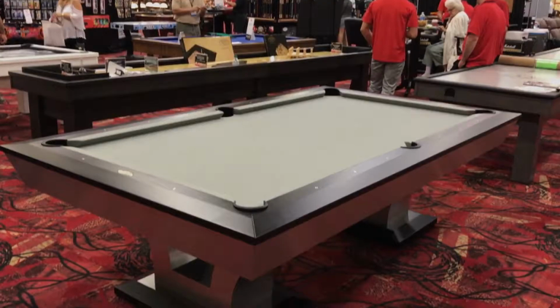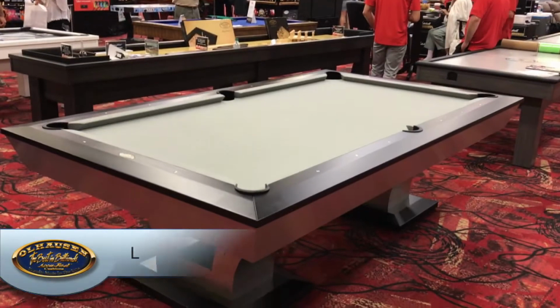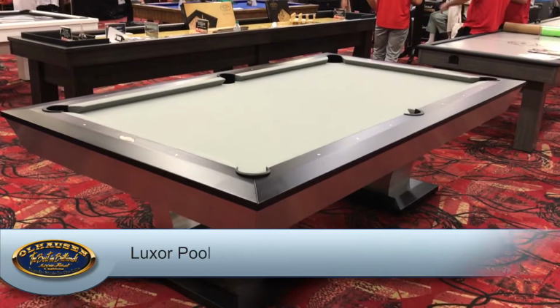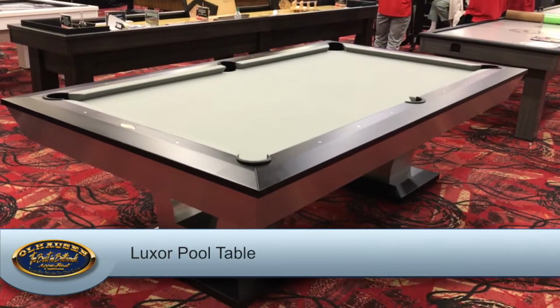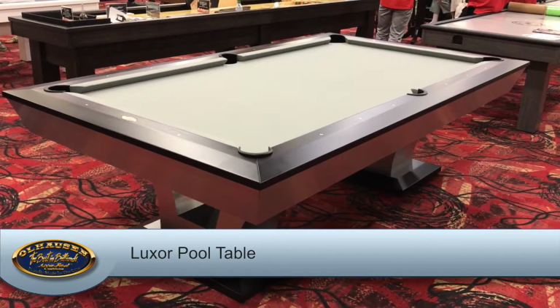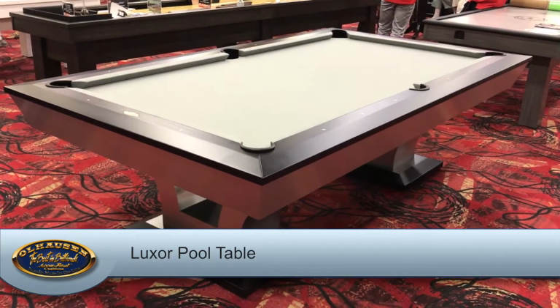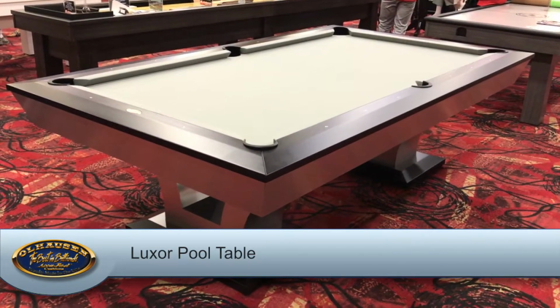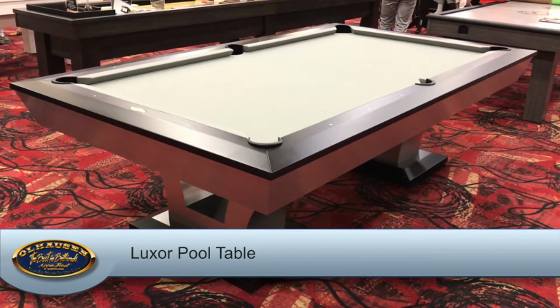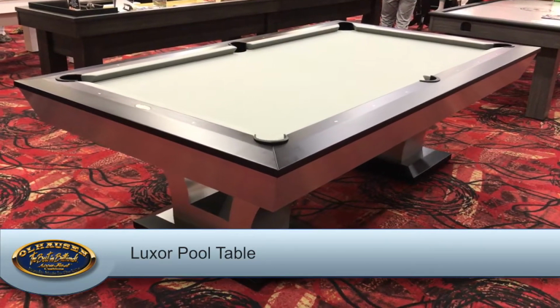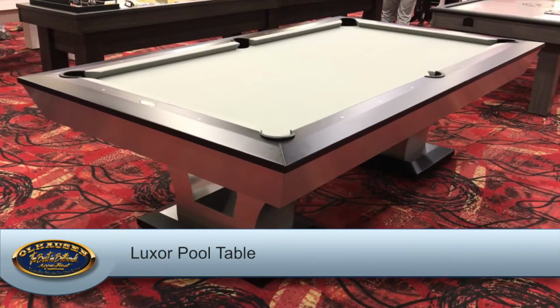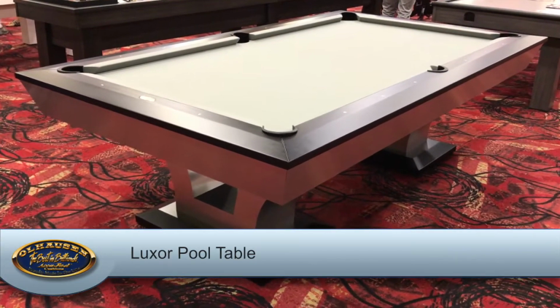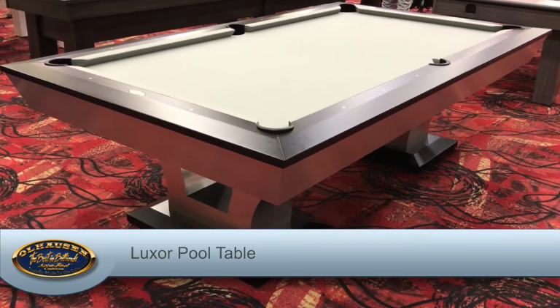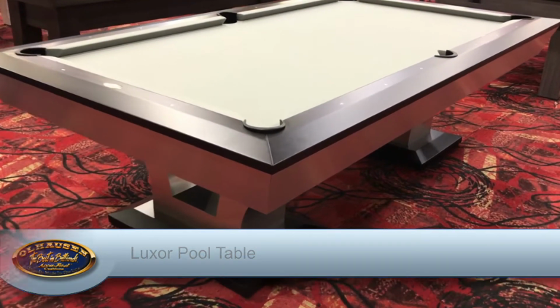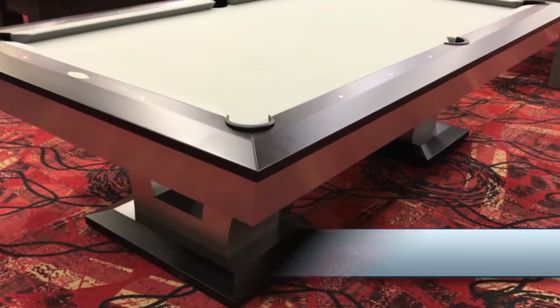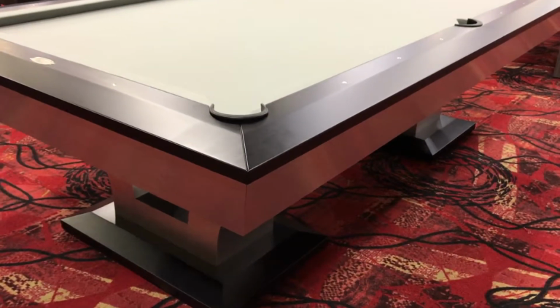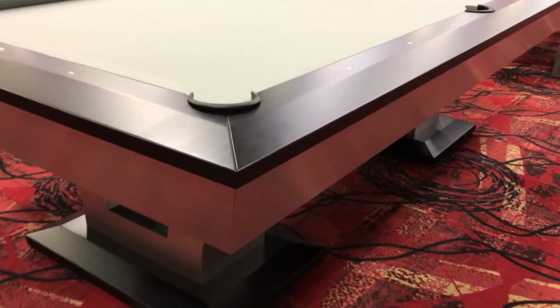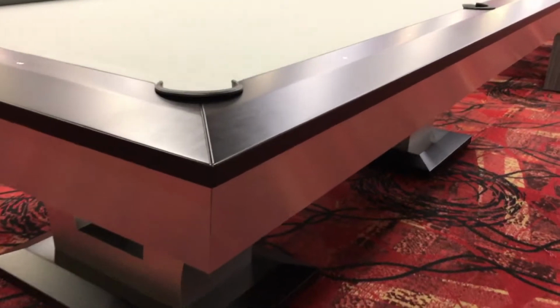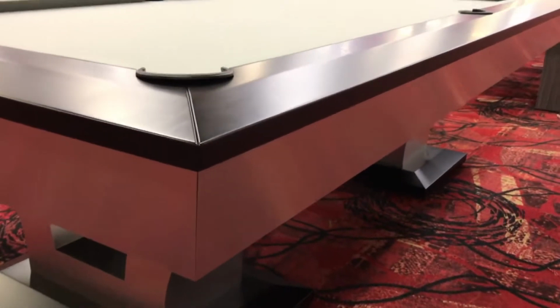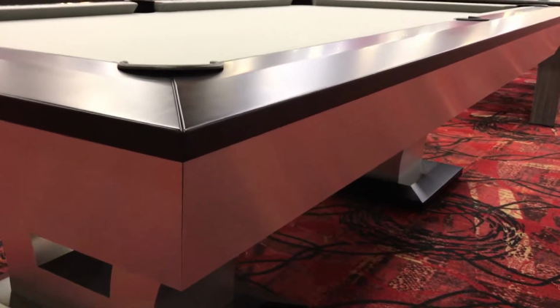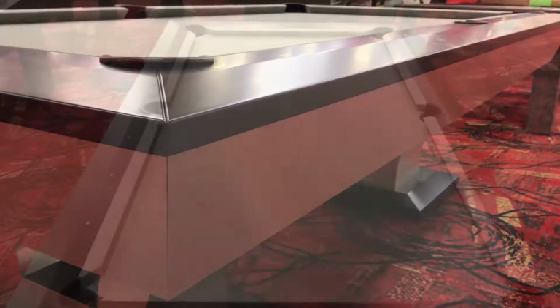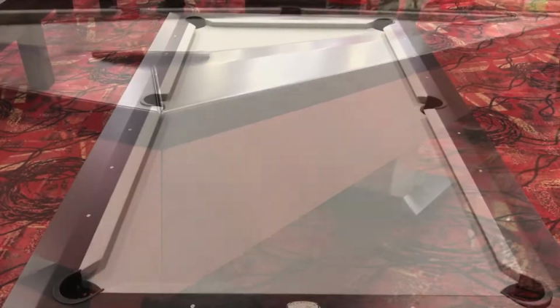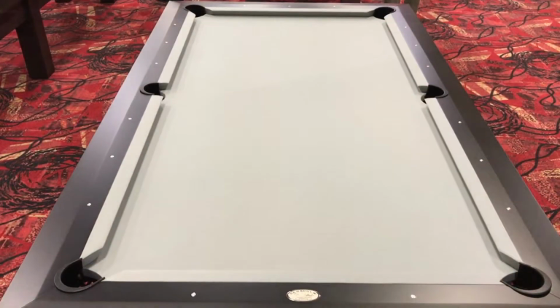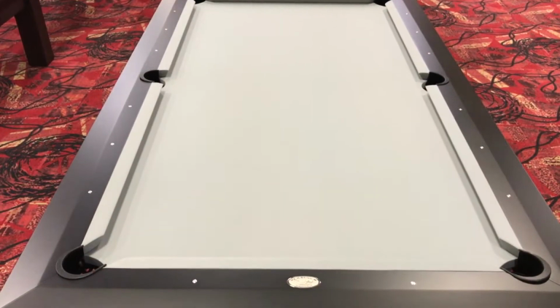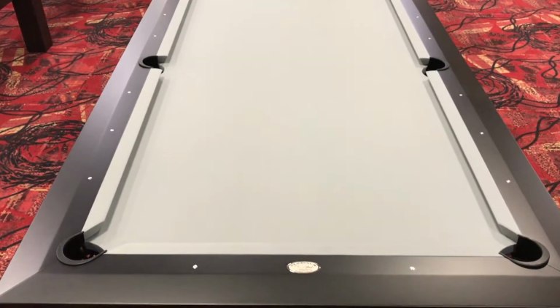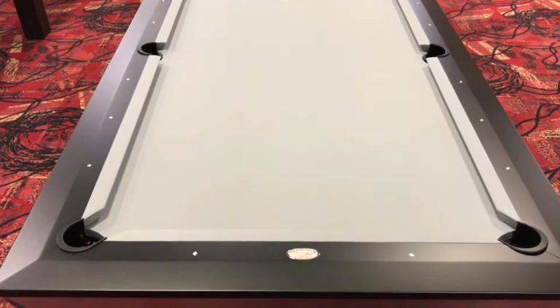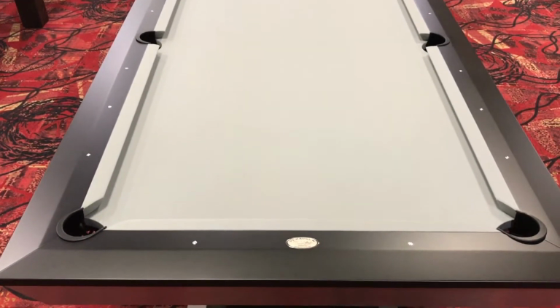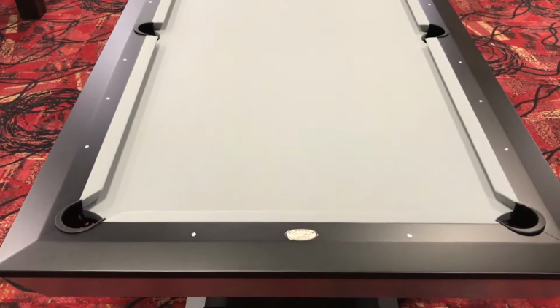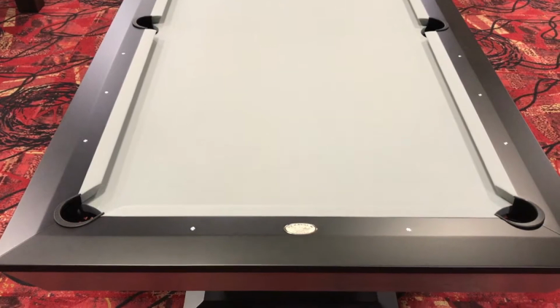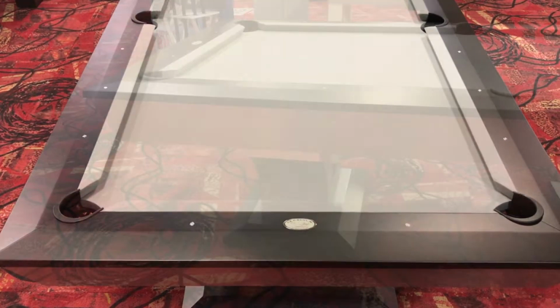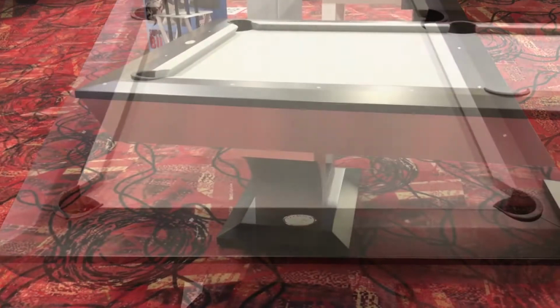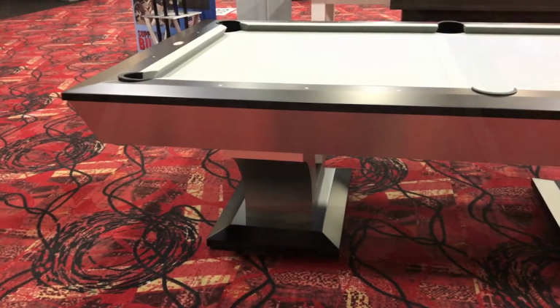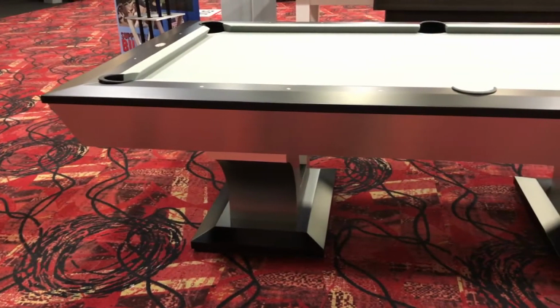Another new table at this year's show is the Luxor, which features brushed aluminum angled aprons and legs, a new wider beveled-edge rail, round aluminum sights, and matte black lacquer accents on the leg pads and rail tops.